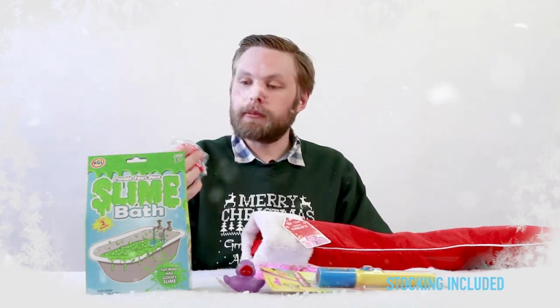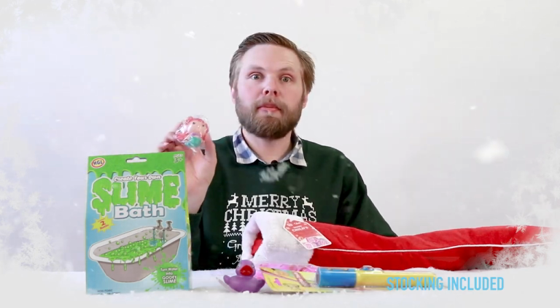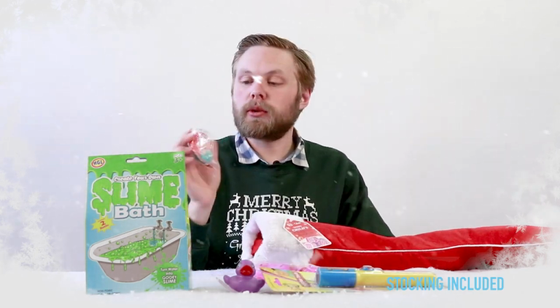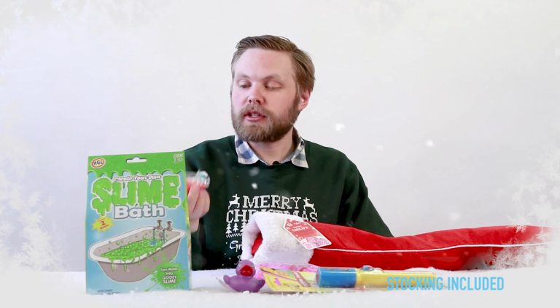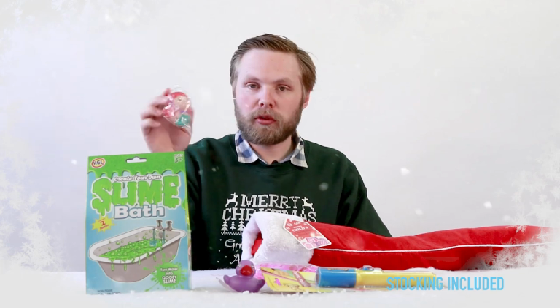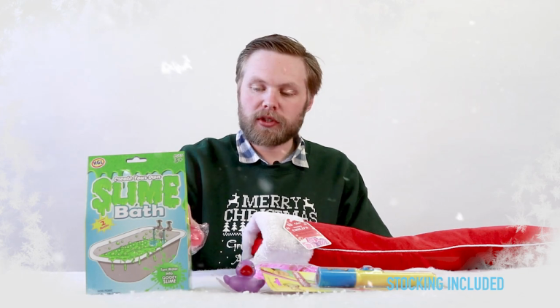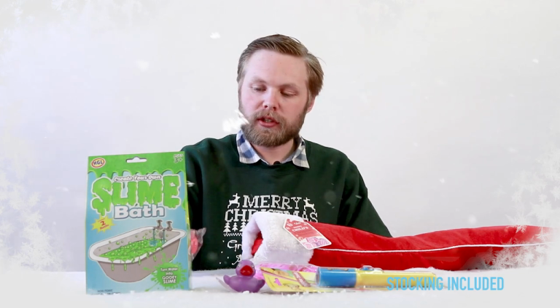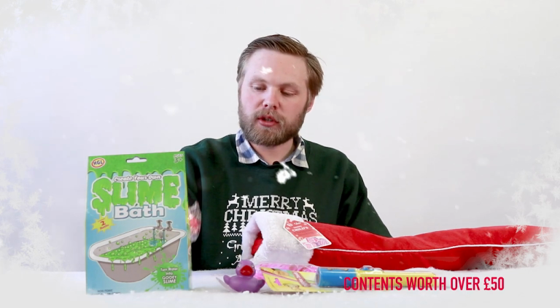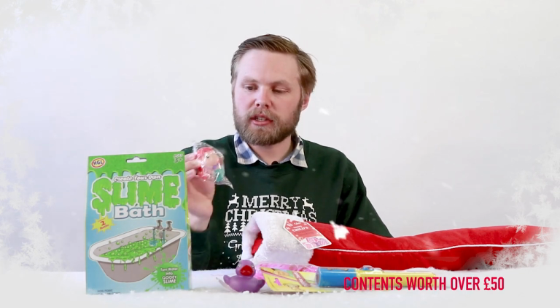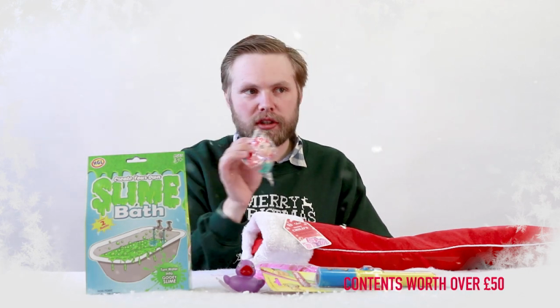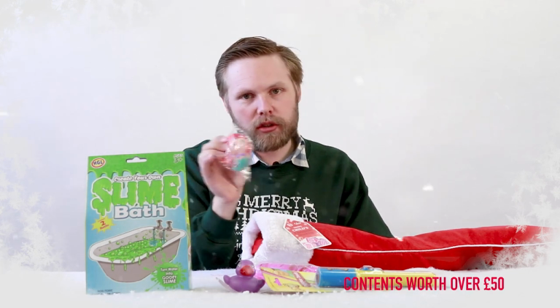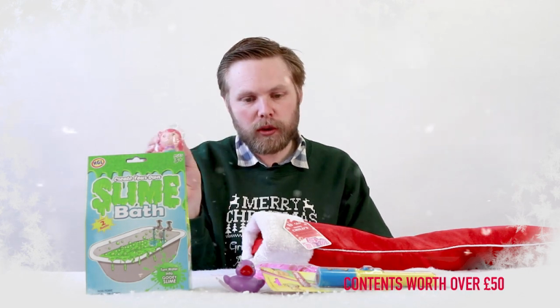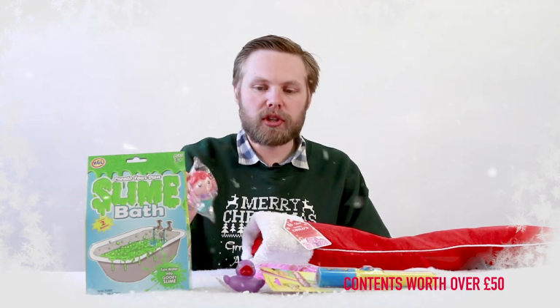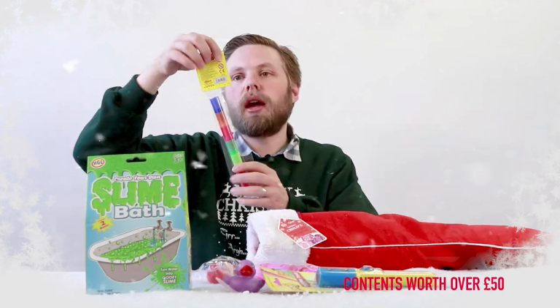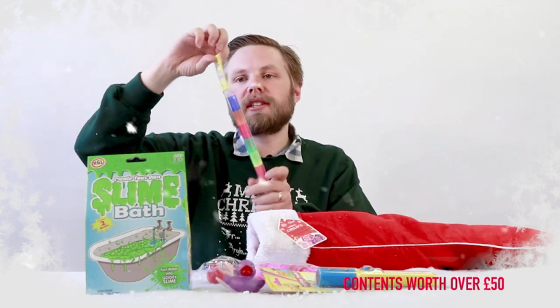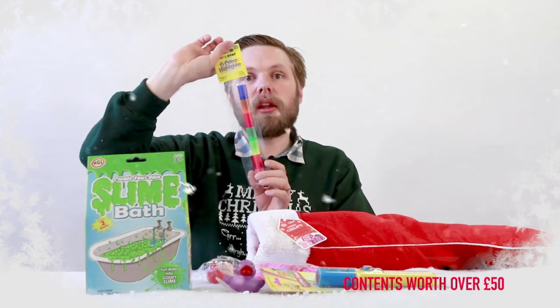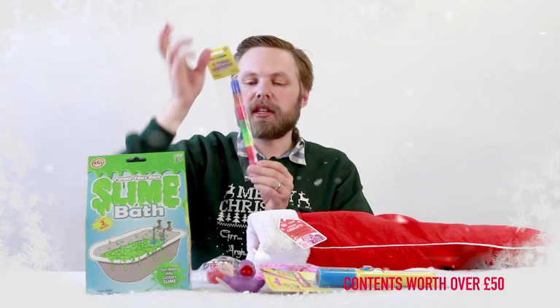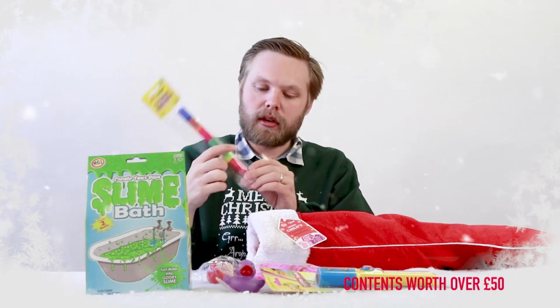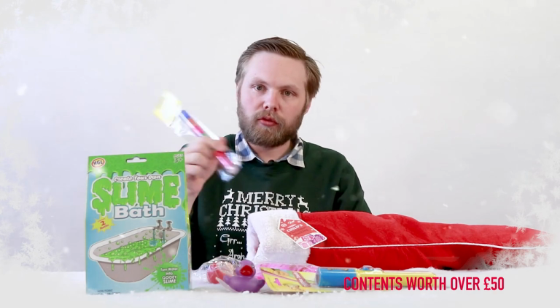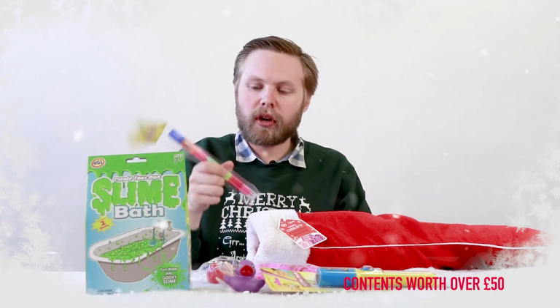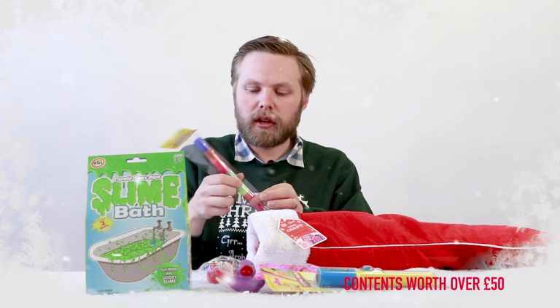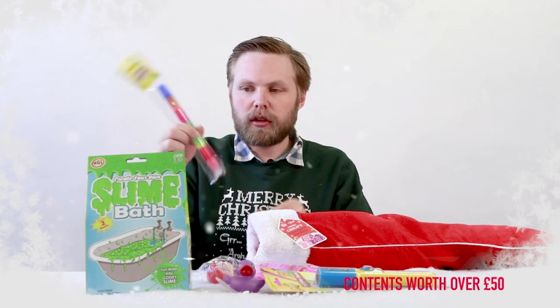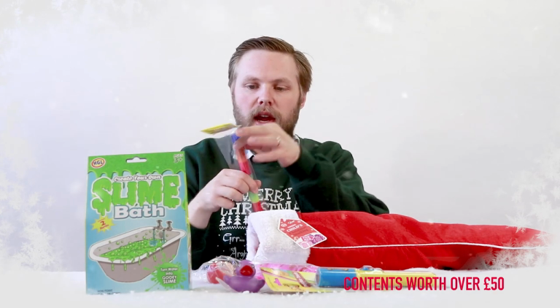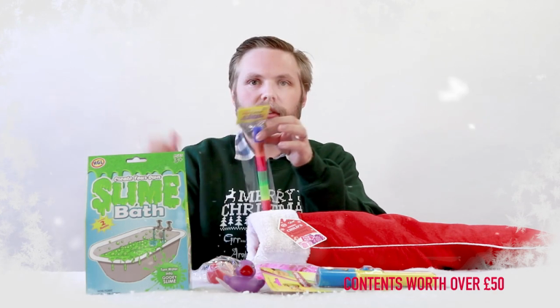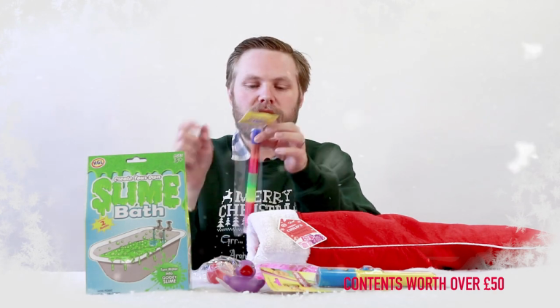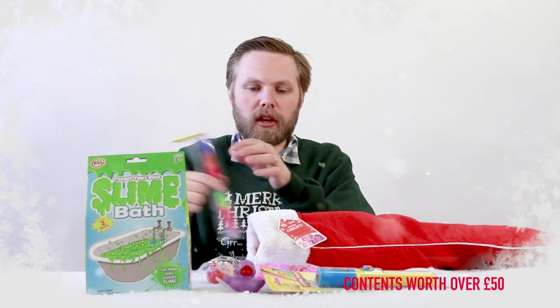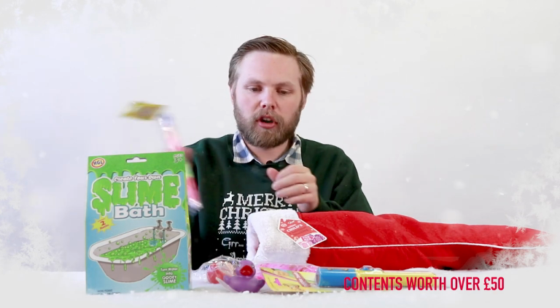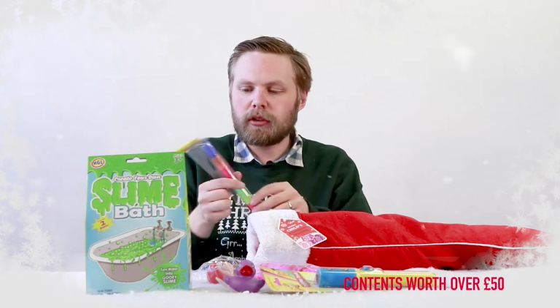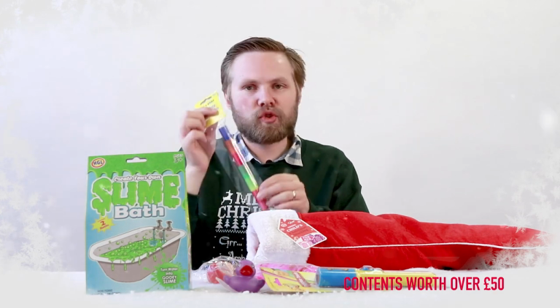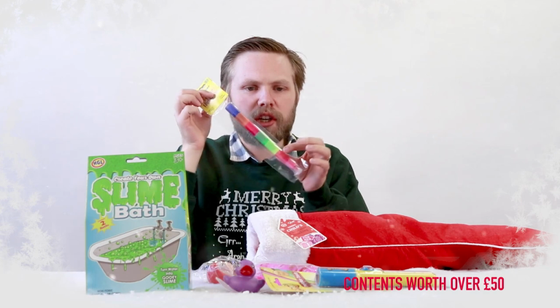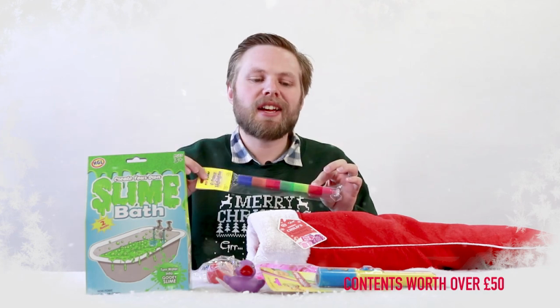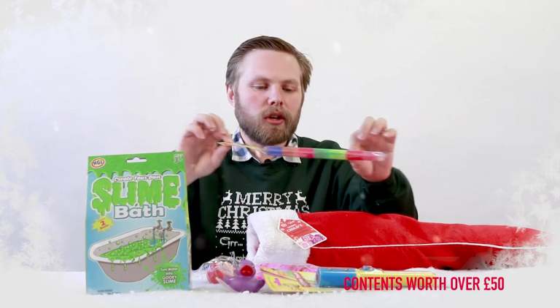A mermaid bath squirter — put her in the water, give her a squeeze and she's ready to squirt water. A six-color highlighter pen: write in one color, then stack it to select another color and write with that one. Change colors as you go.